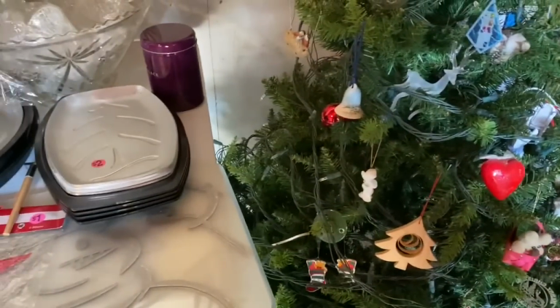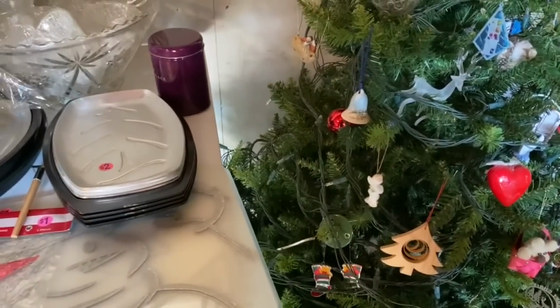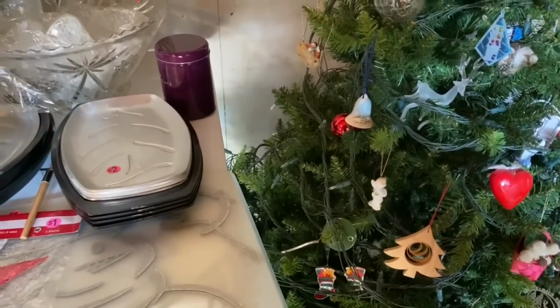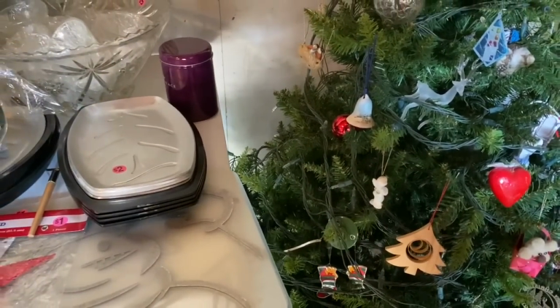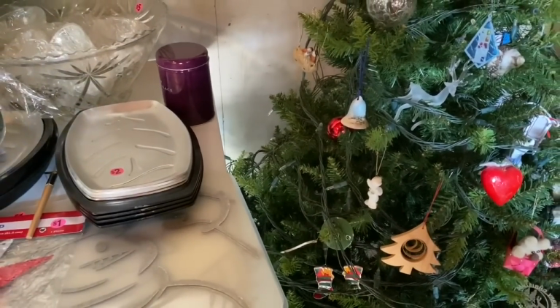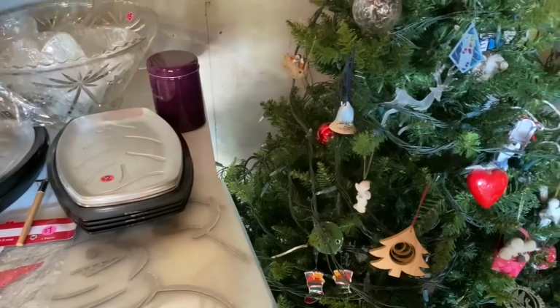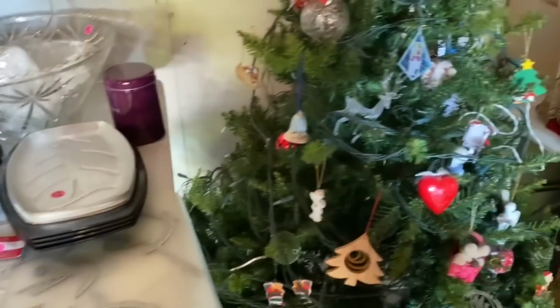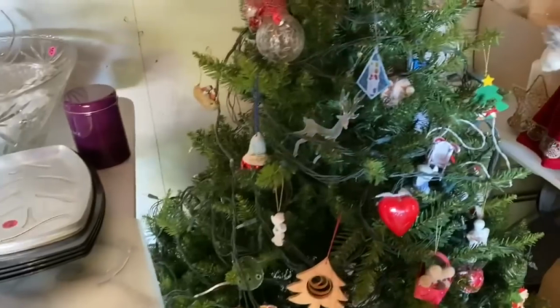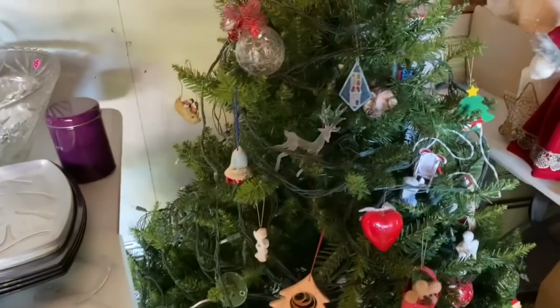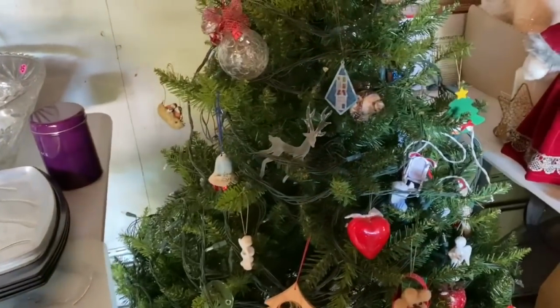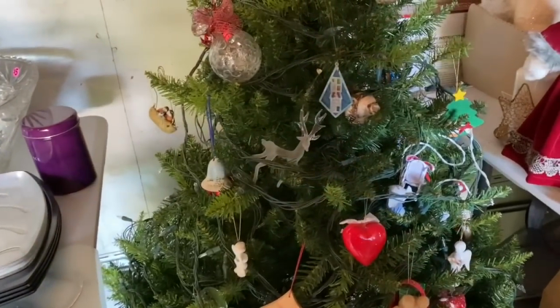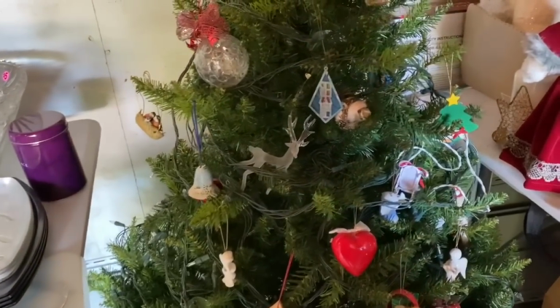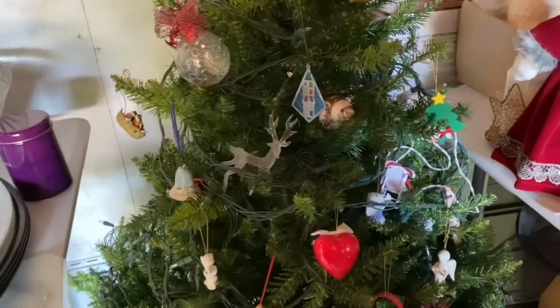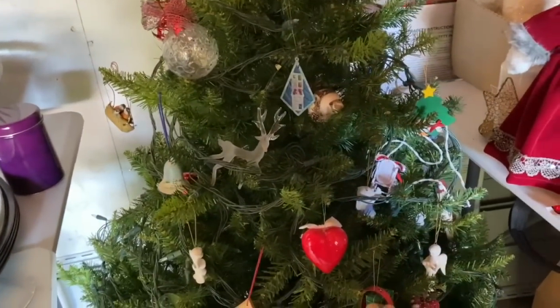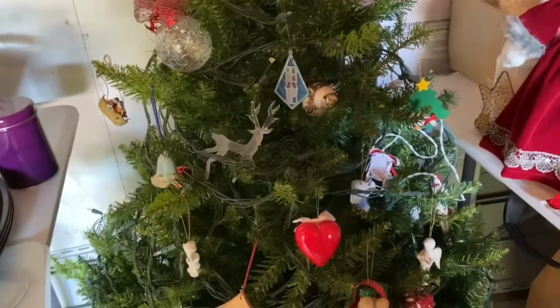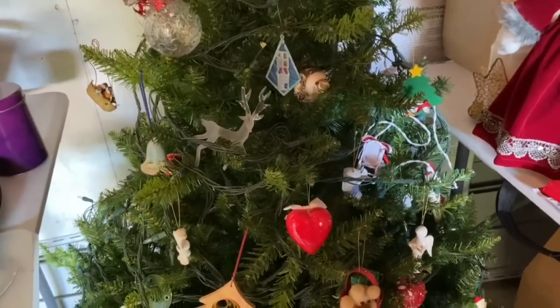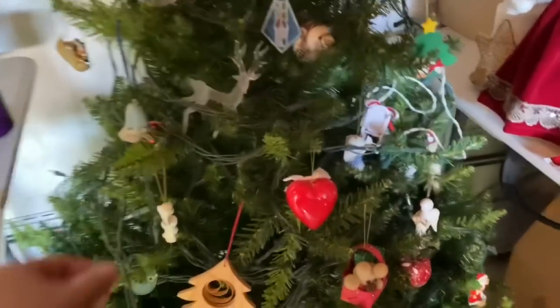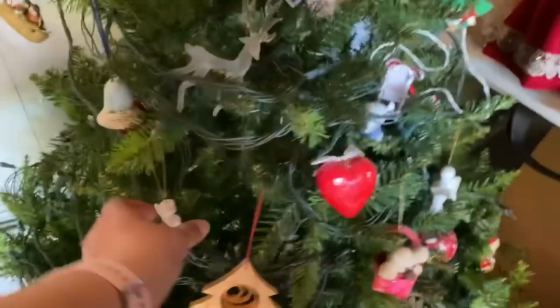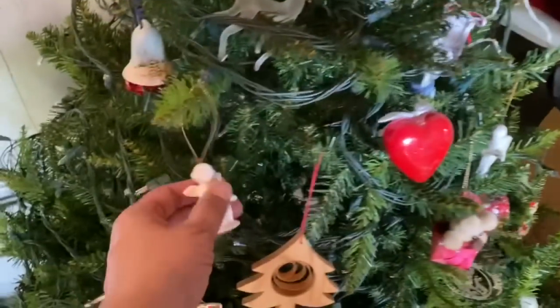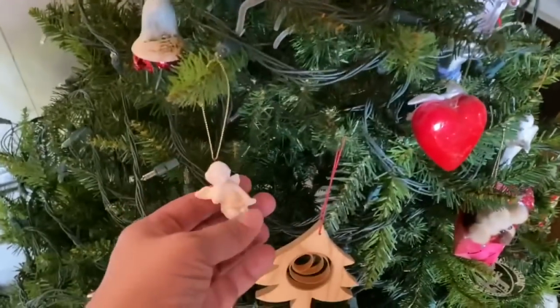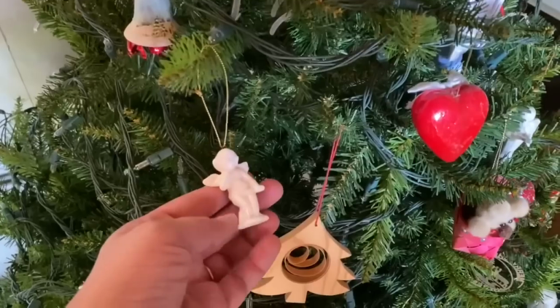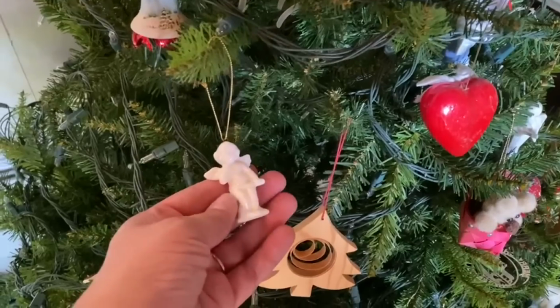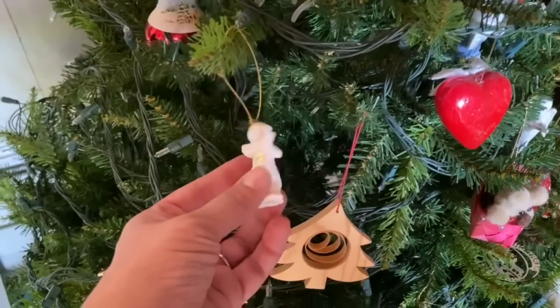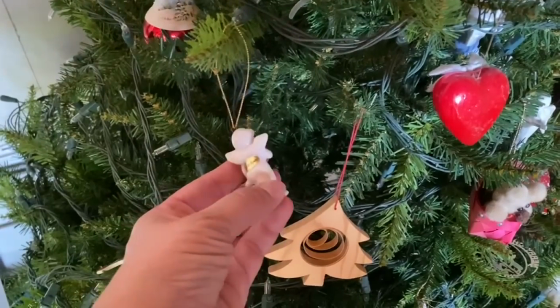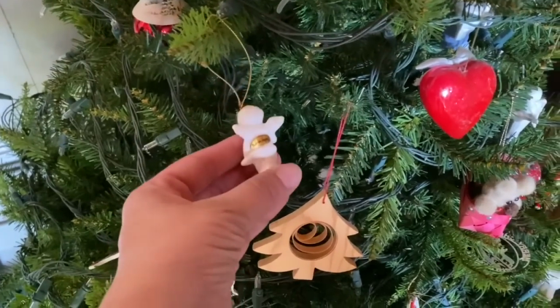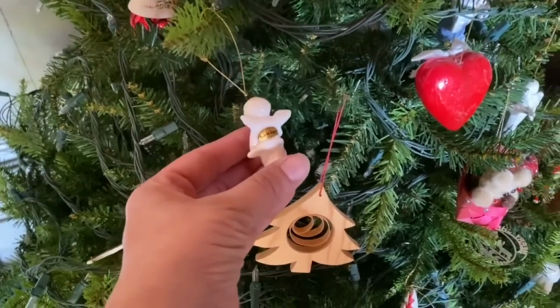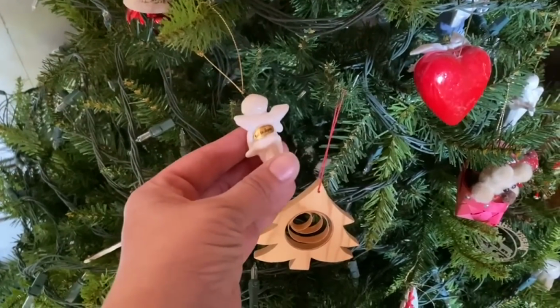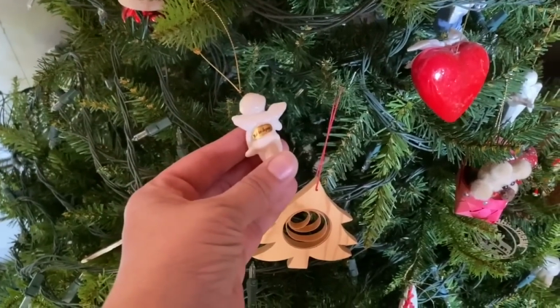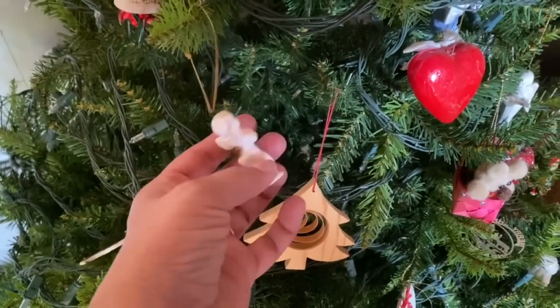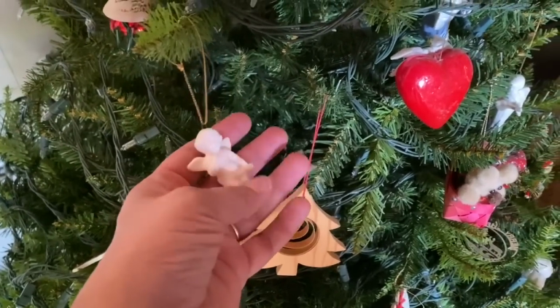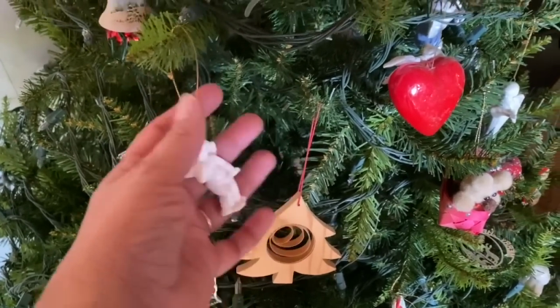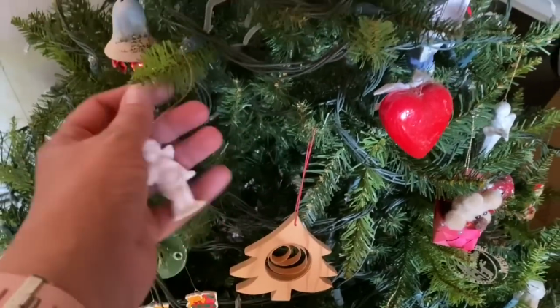Teacup — that's so pretty. It's so cute. It's a cute little angel.